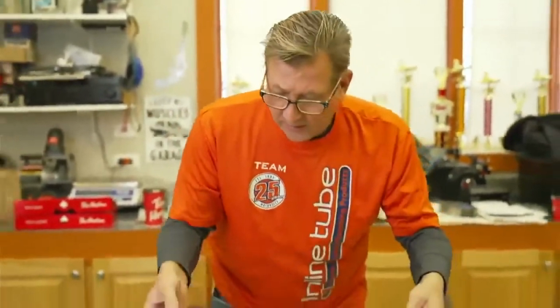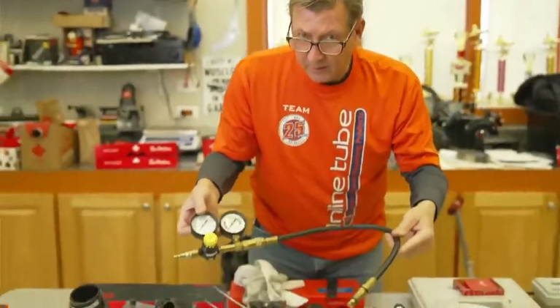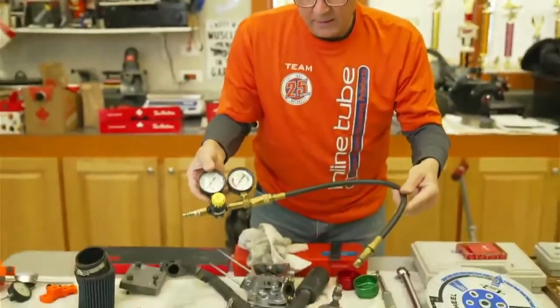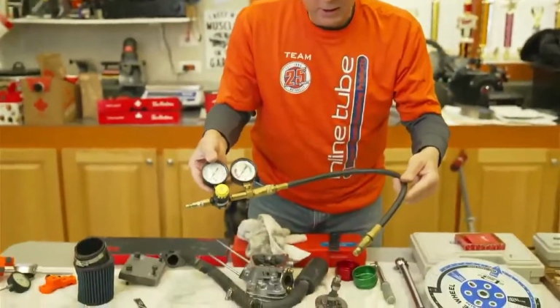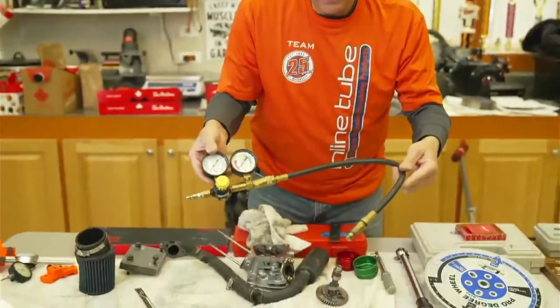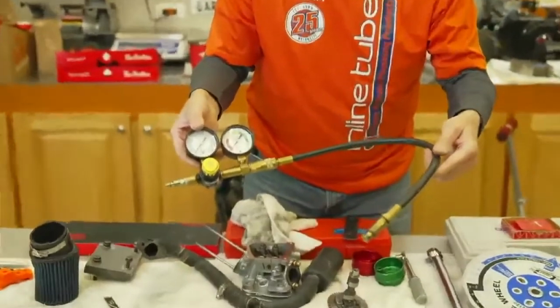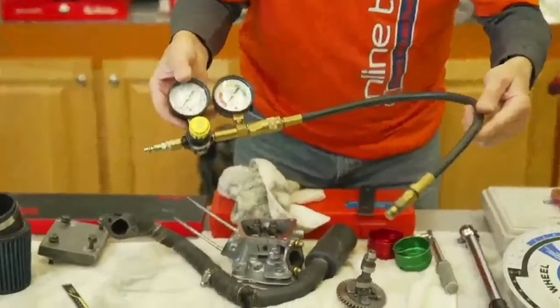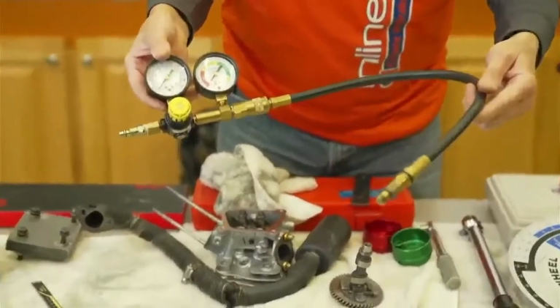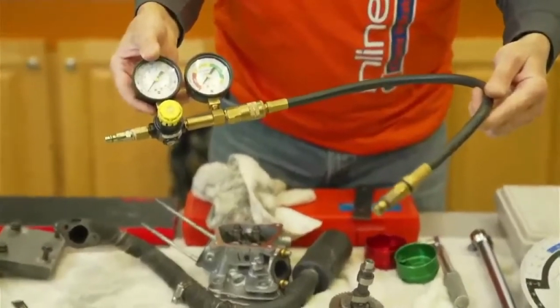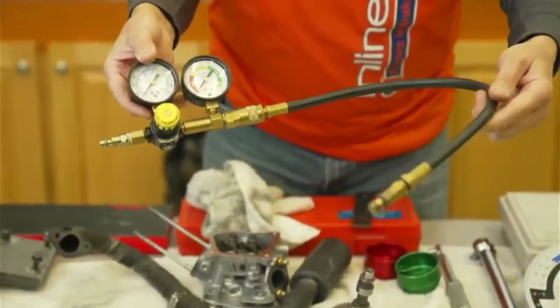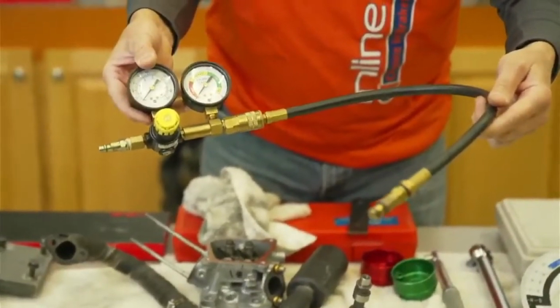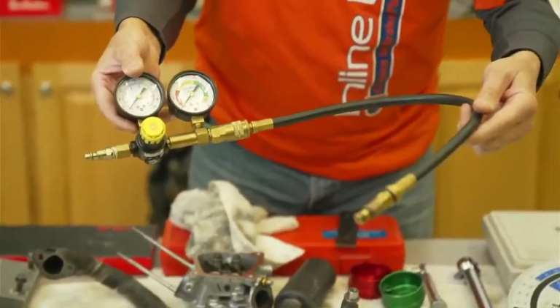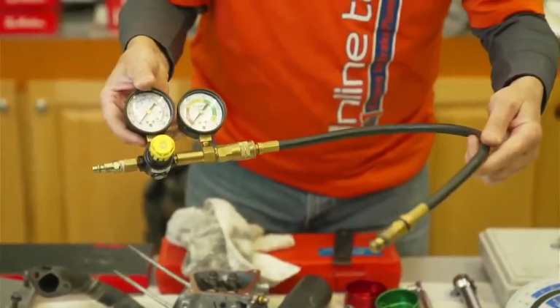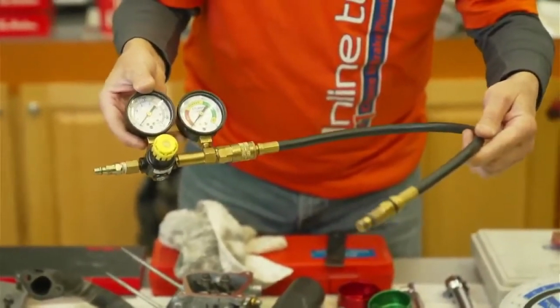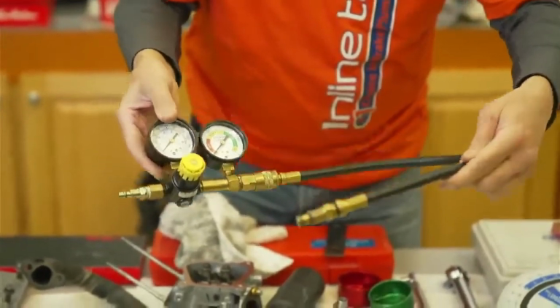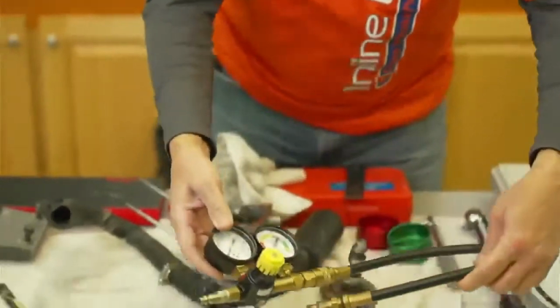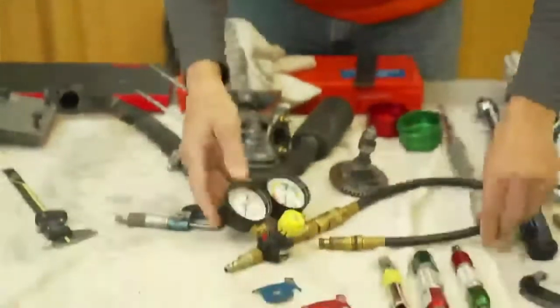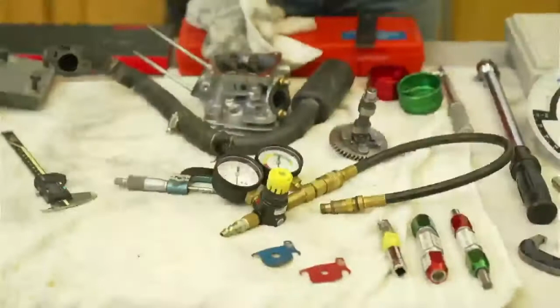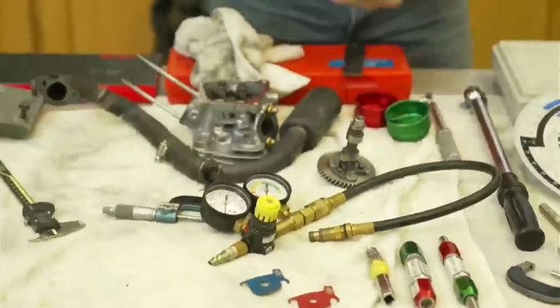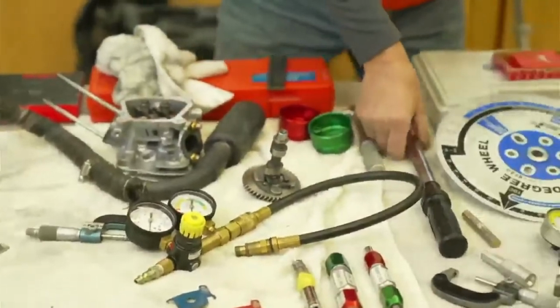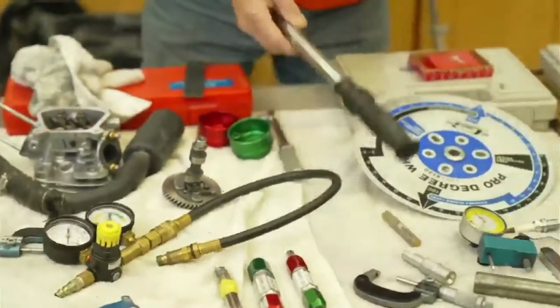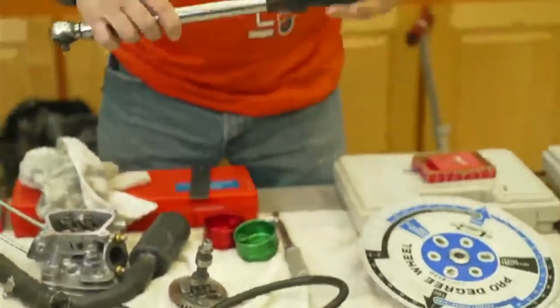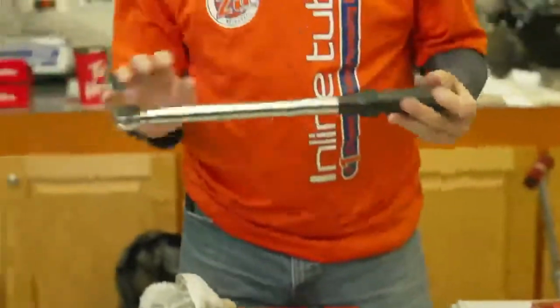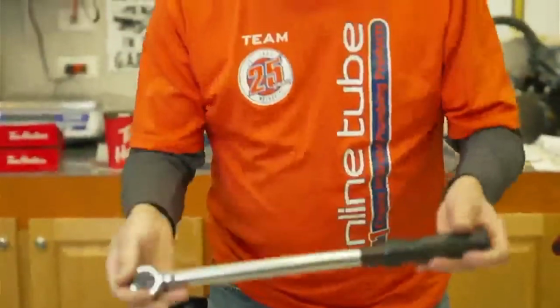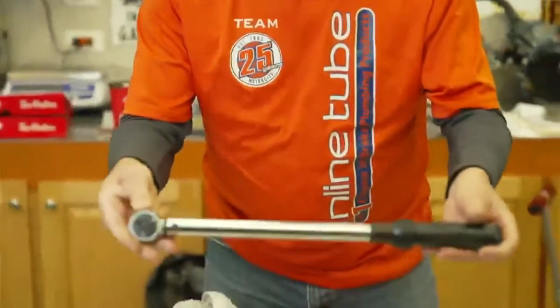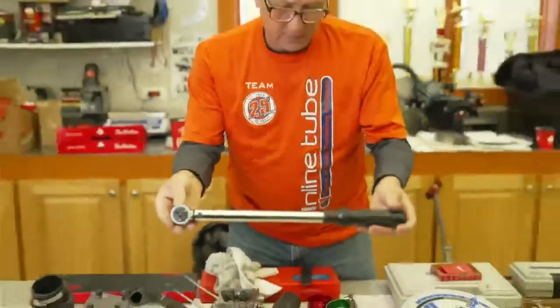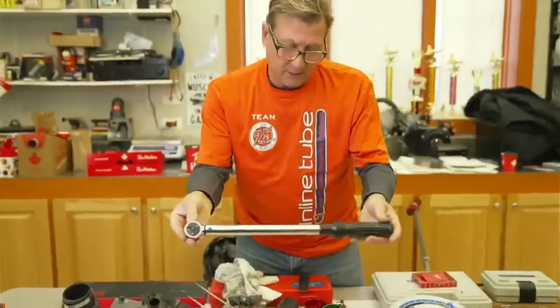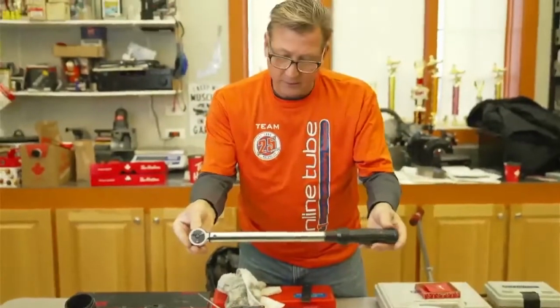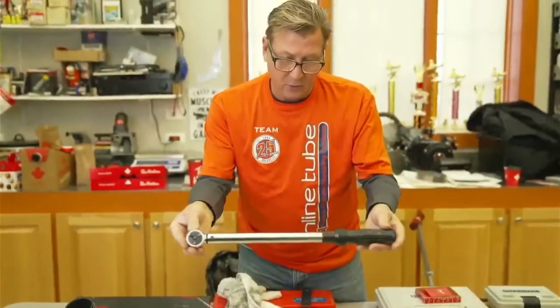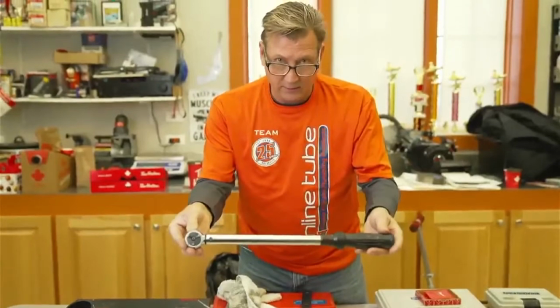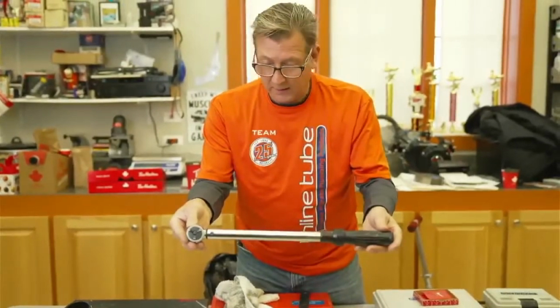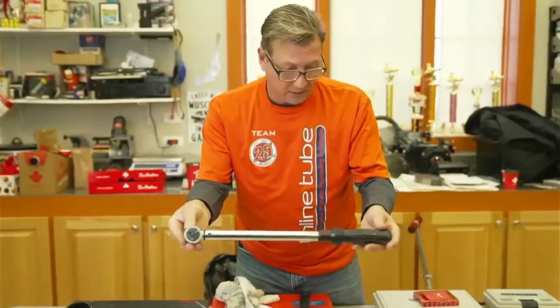This here is a leak down tester — that's going to check piston rings and valve leakage. We'll show you how to do that later. And this is a quality torque wrench, probably 30 years old. I bought this as a kid — it's a Craftsman one.